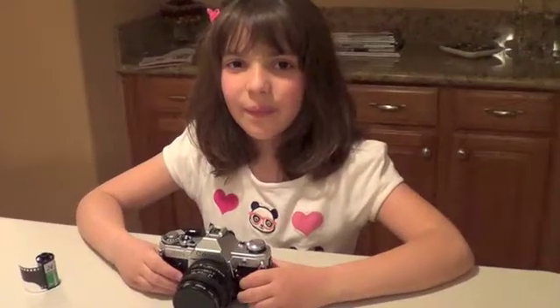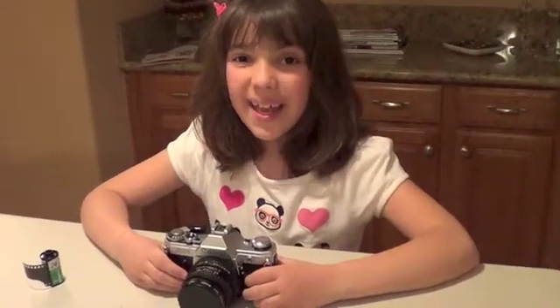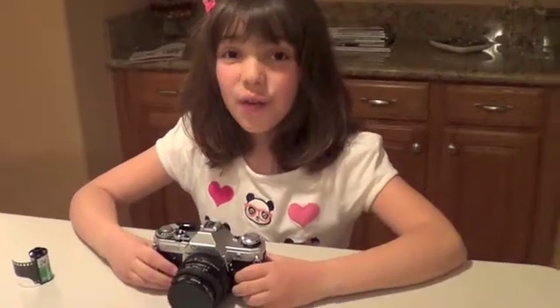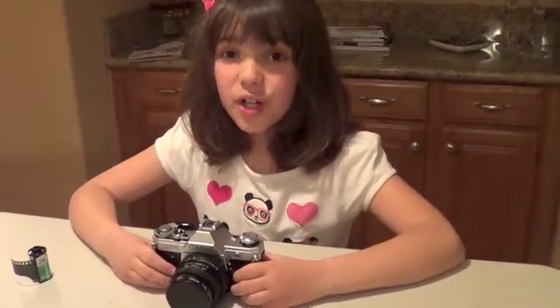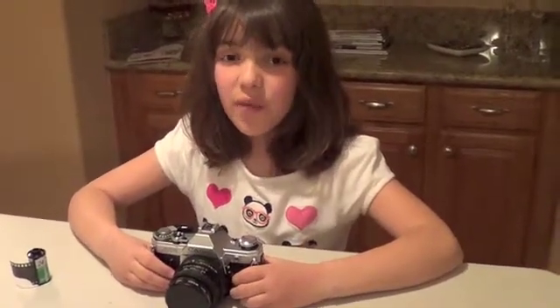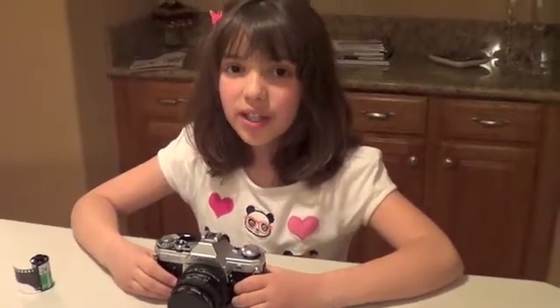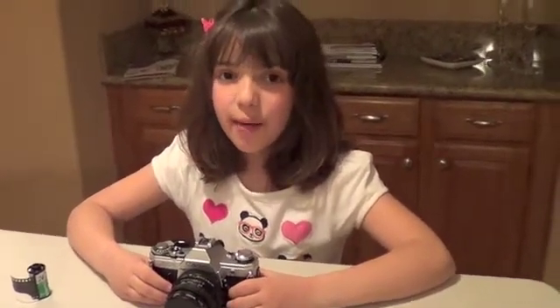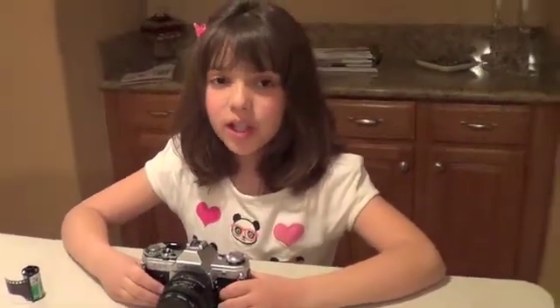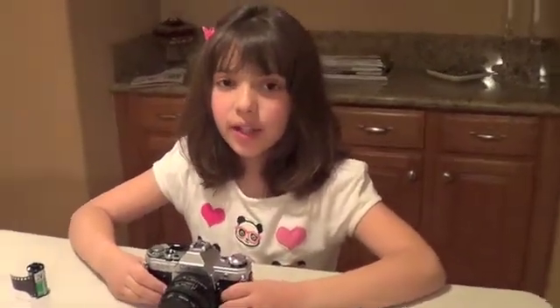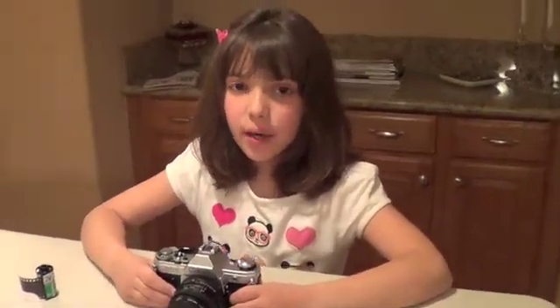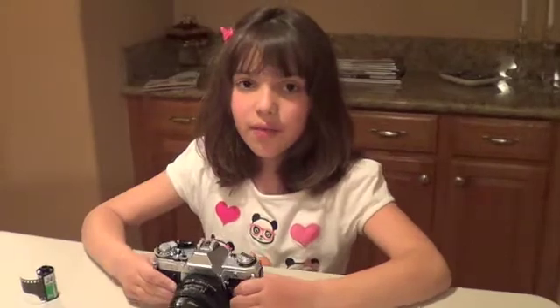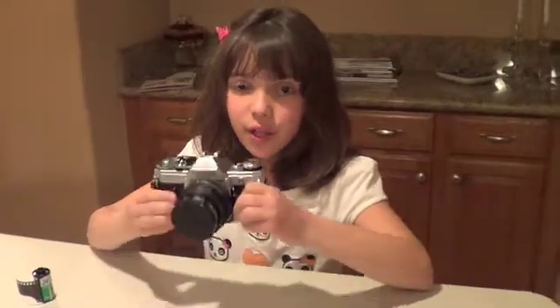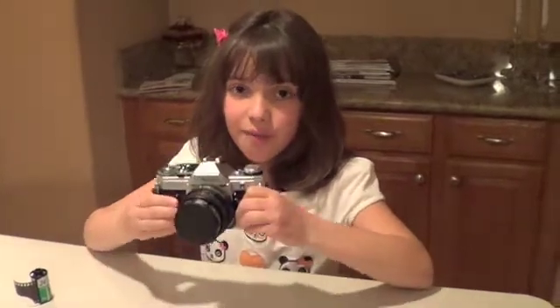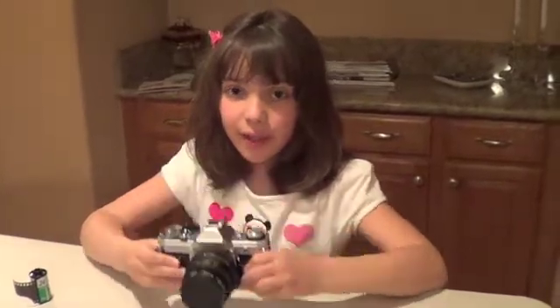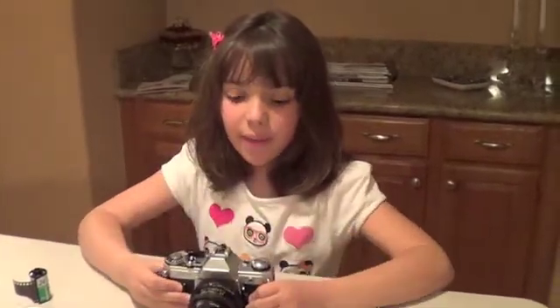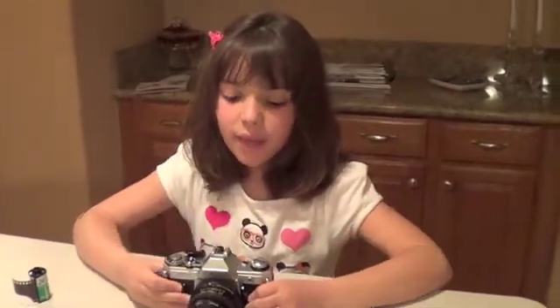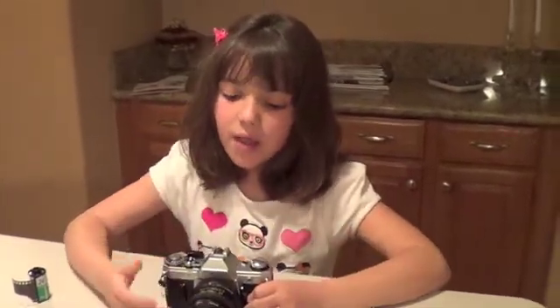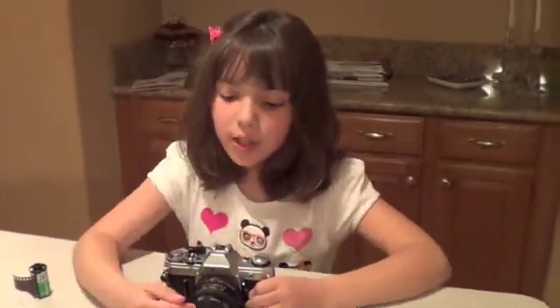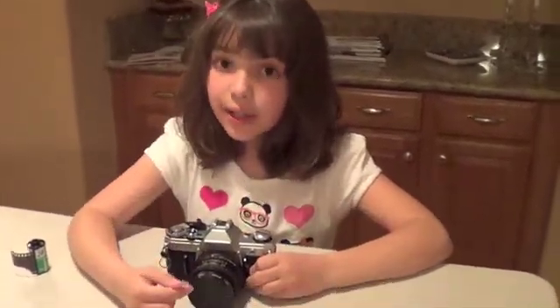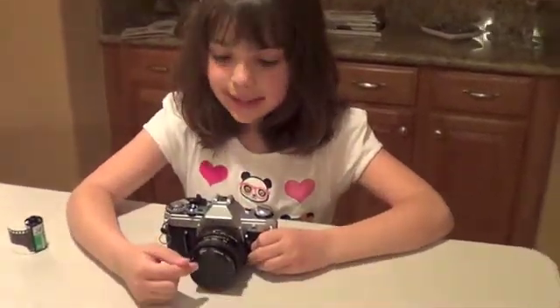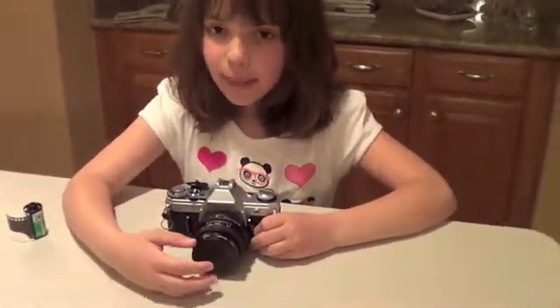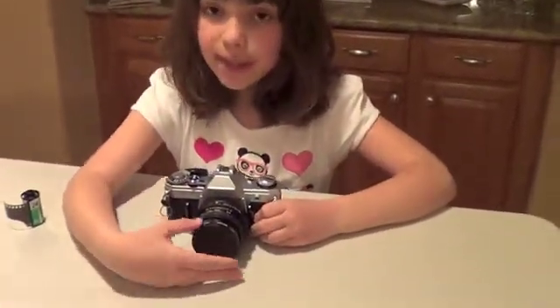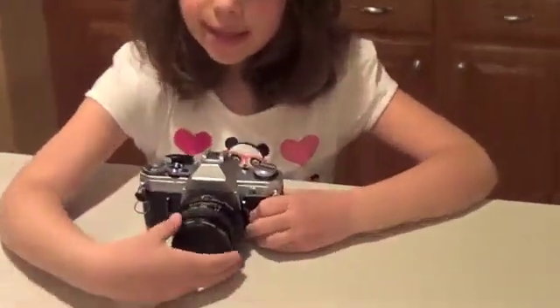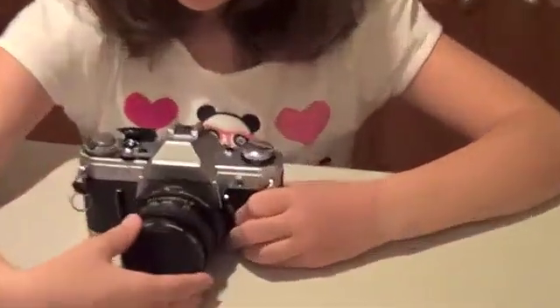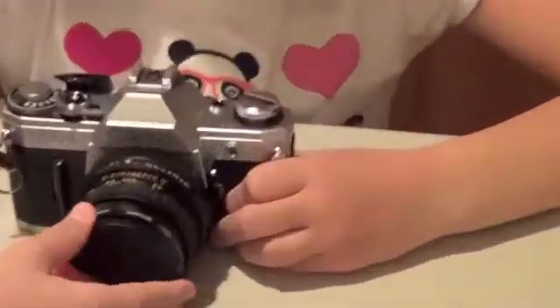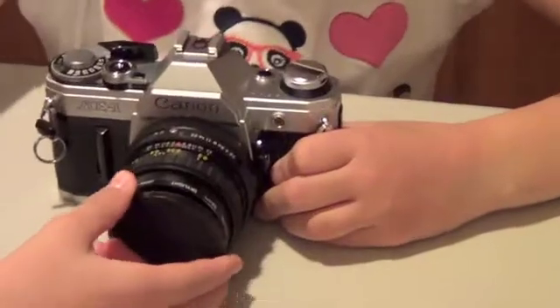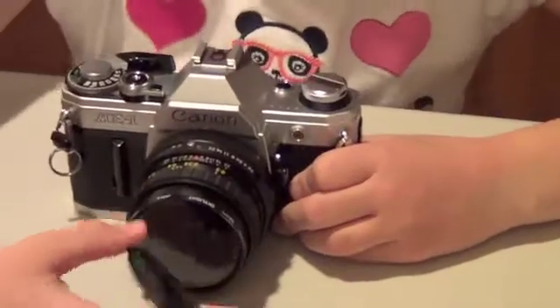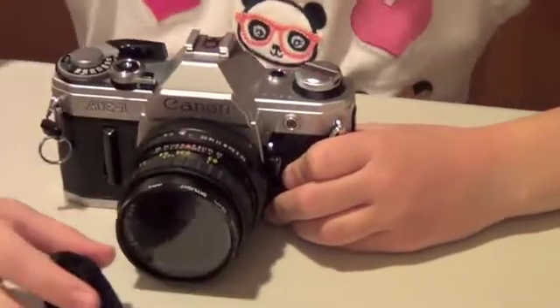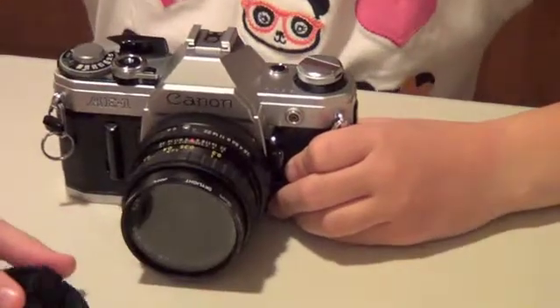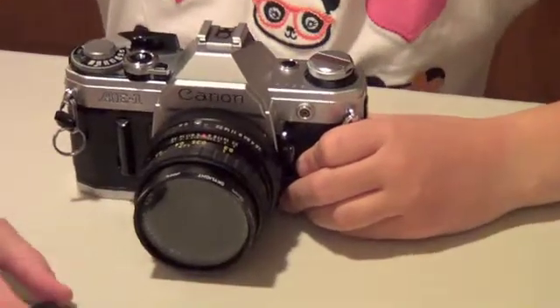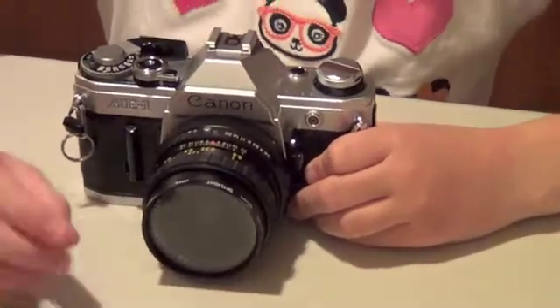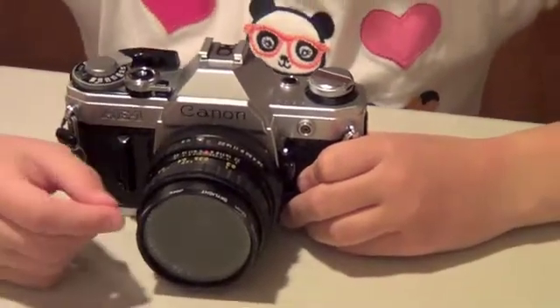Hi. For the first part of my Genius Hour project, I learned the parts of this 35mm camera. The parts are the lens cap. It protects the lens from any dirt or stuff that can damage it.